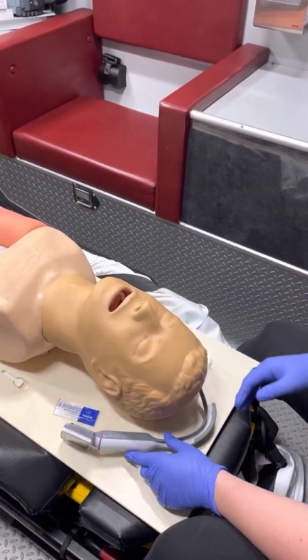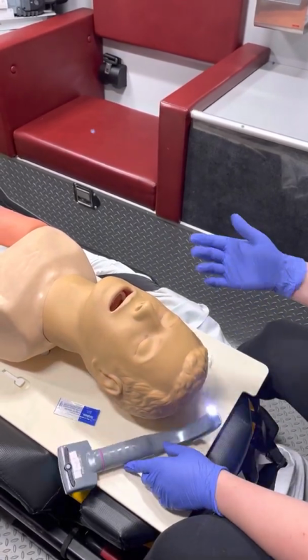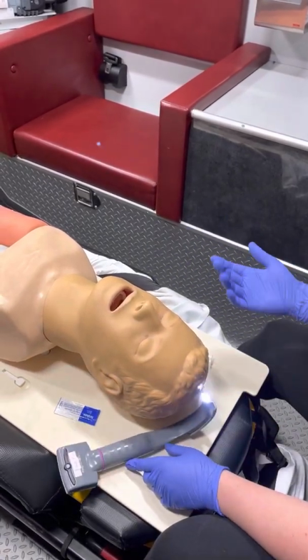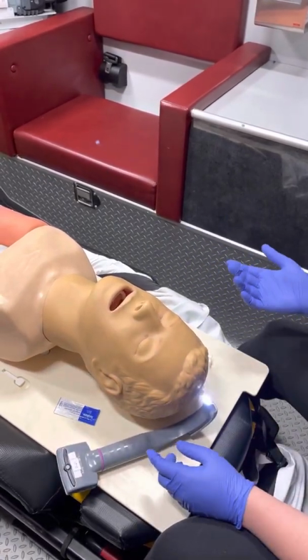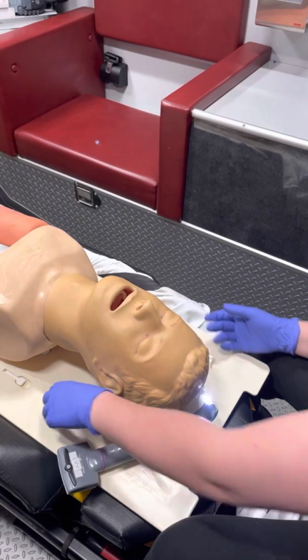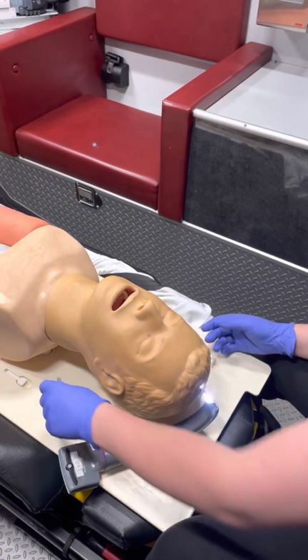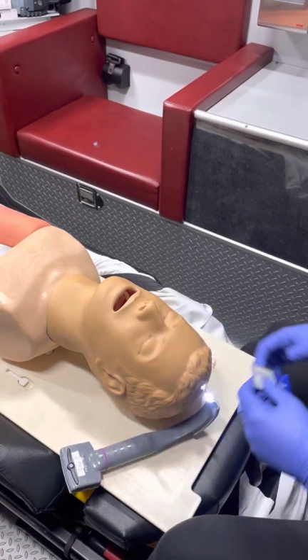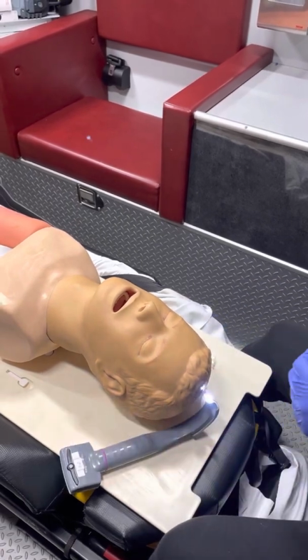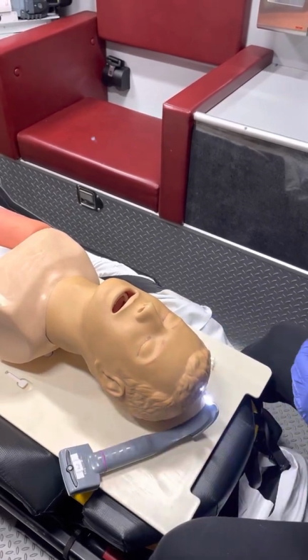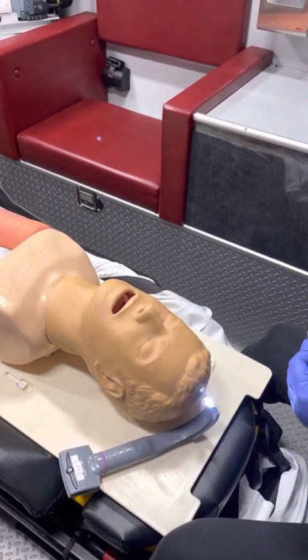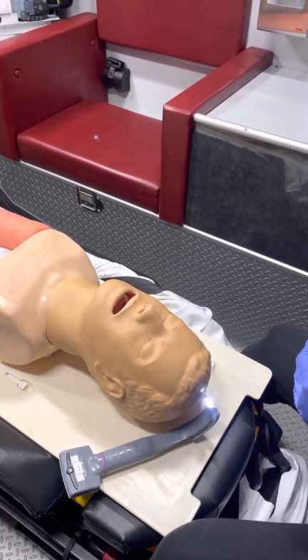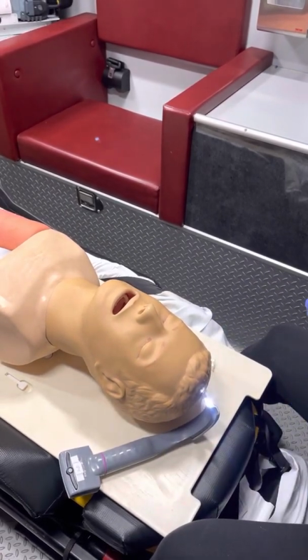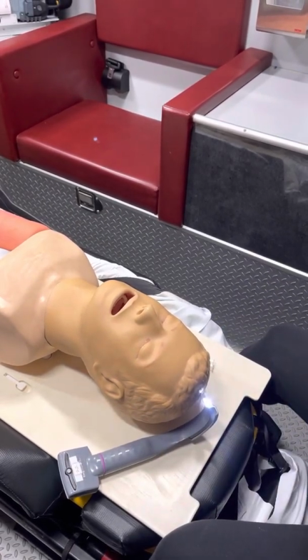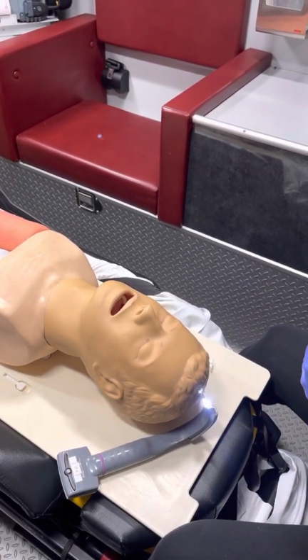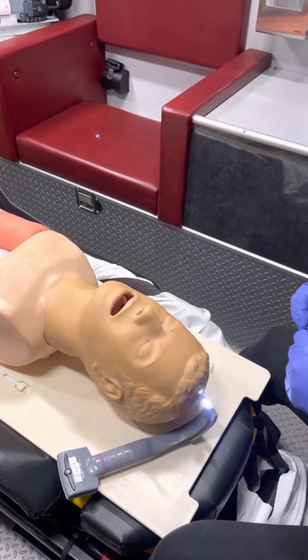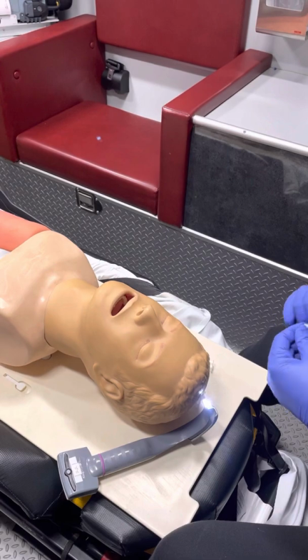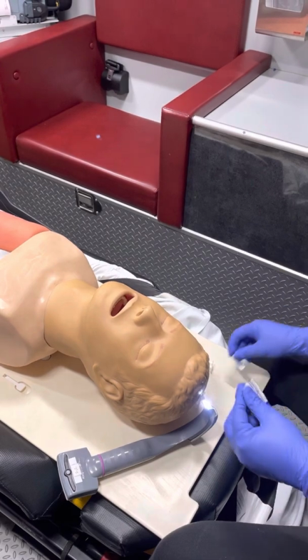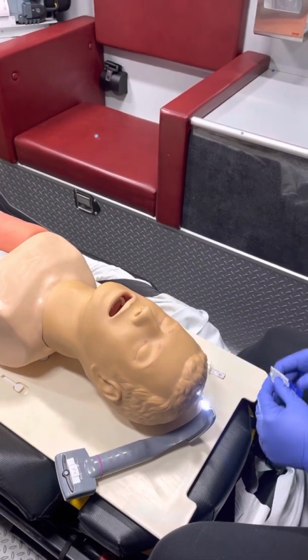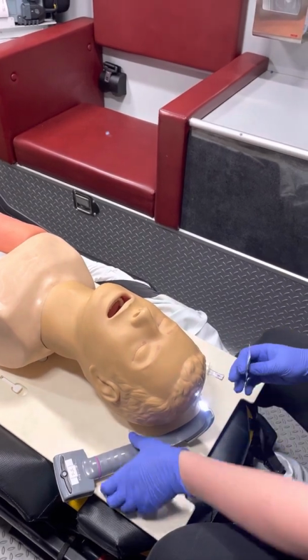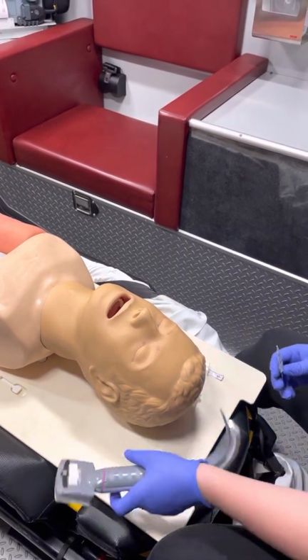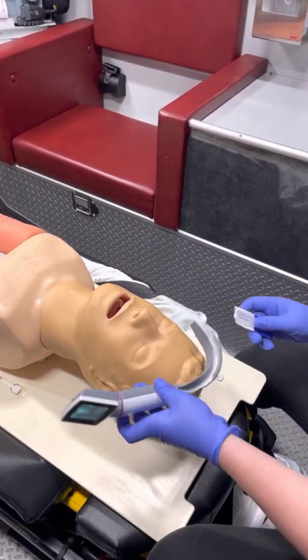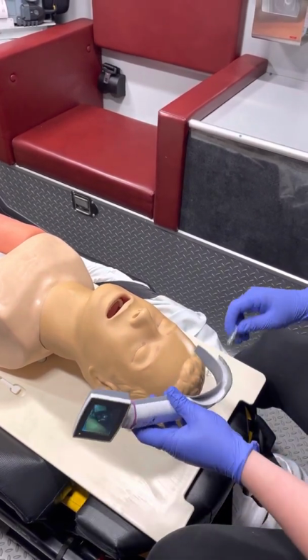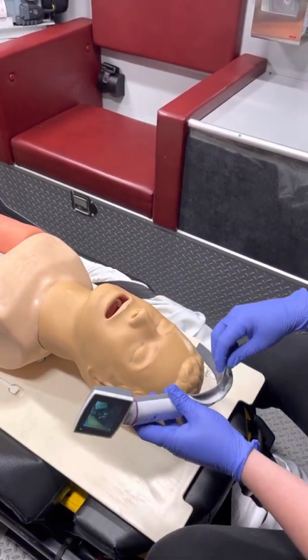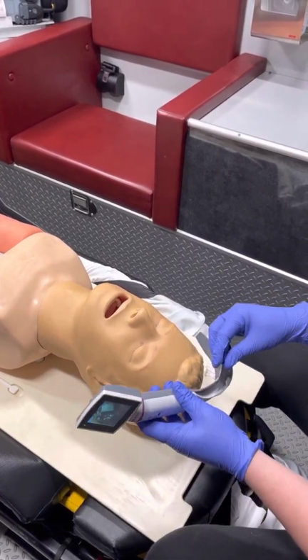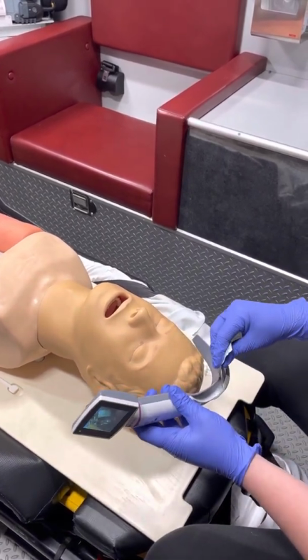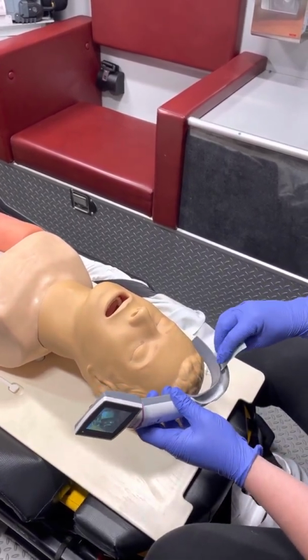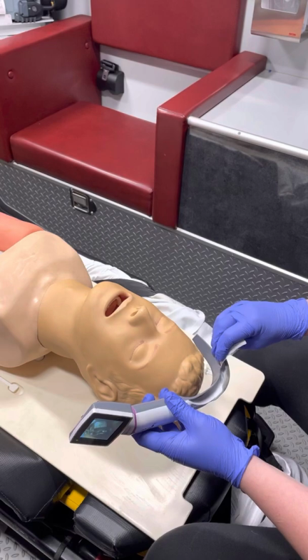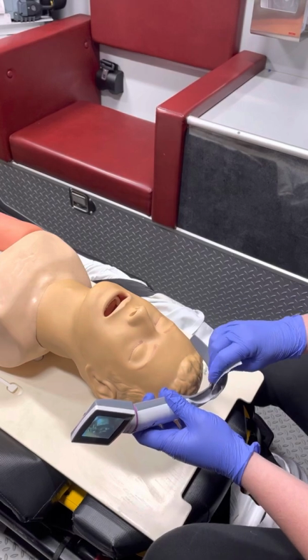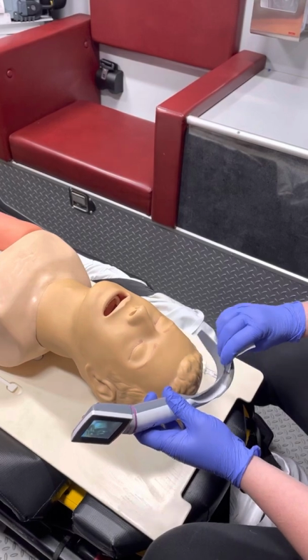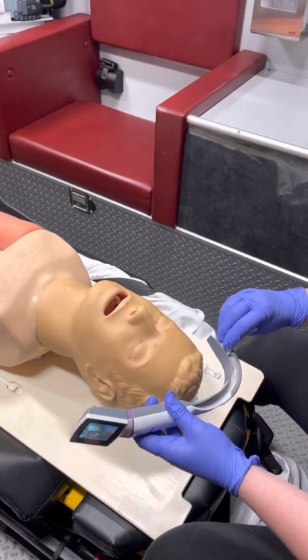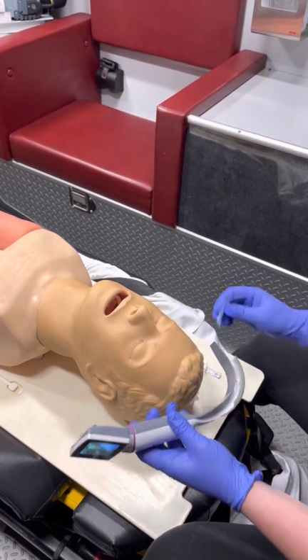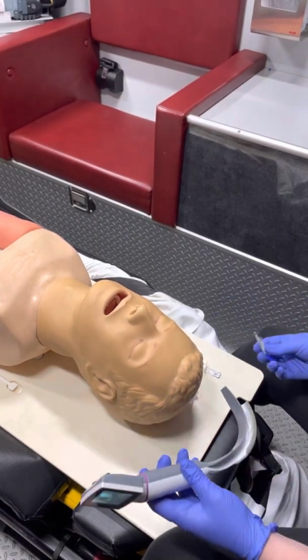Obviously you'll have someone bagging your patient right now, hopefully with some kind of airway adjunct. For your lubricant, a lot of times when I'm using the King Vision I just go ahead and put it right in the track, but you can also just put it on the side of the tube.